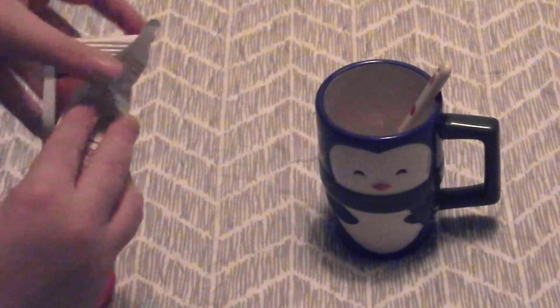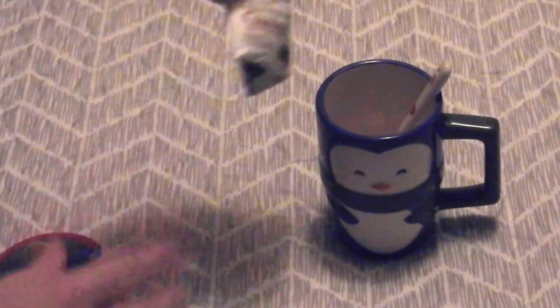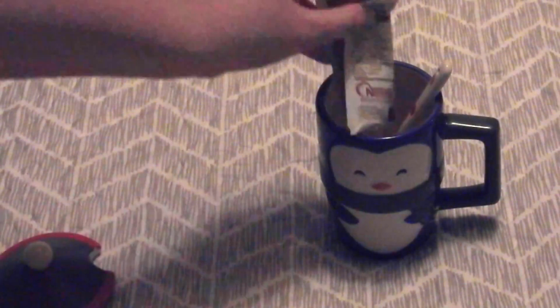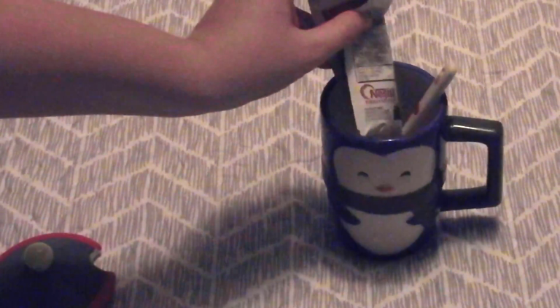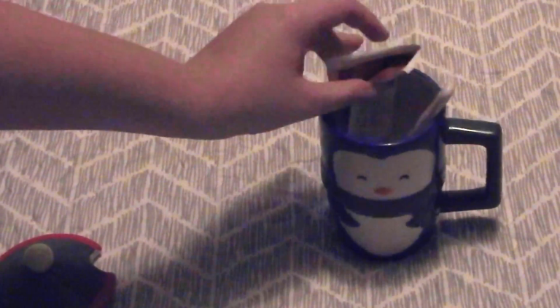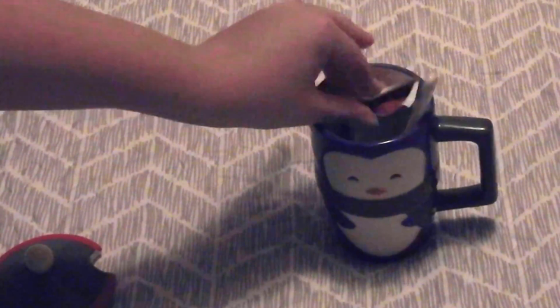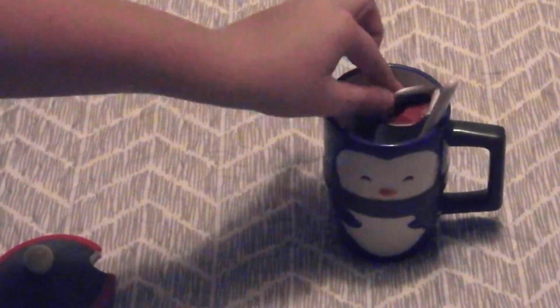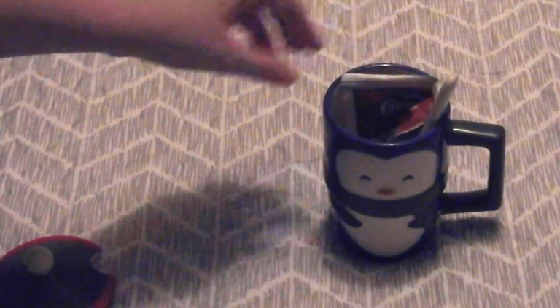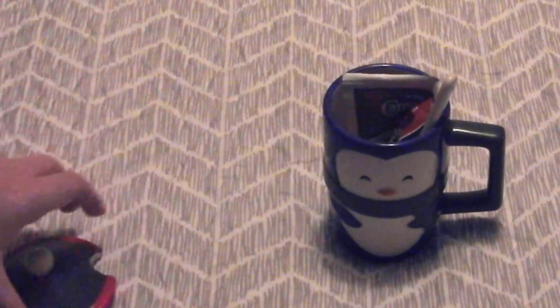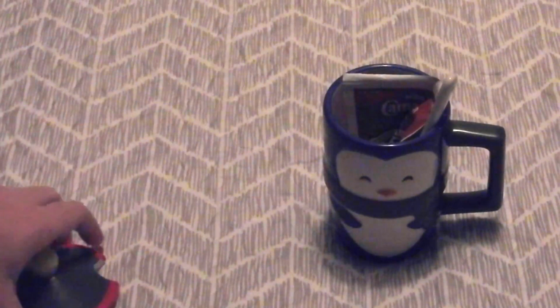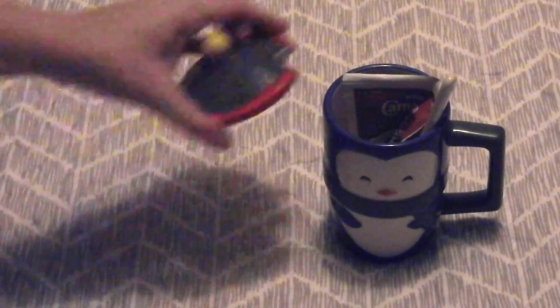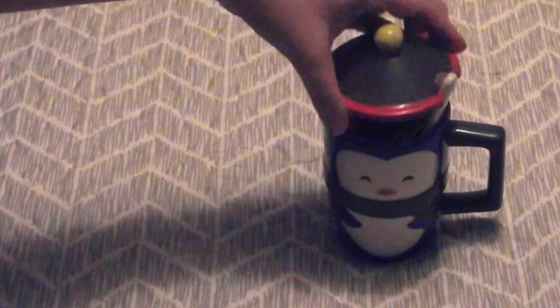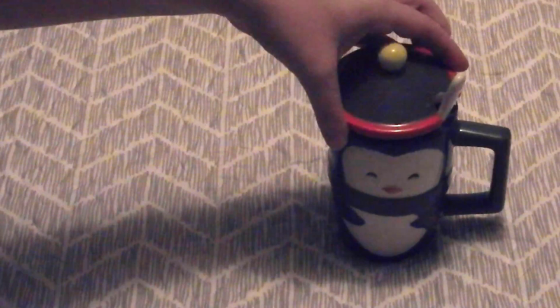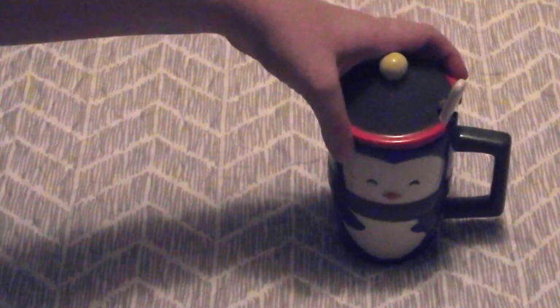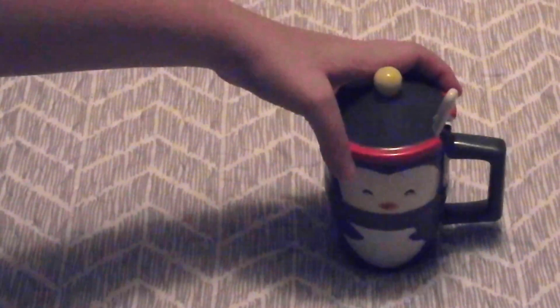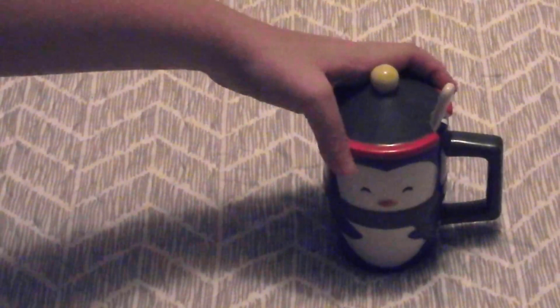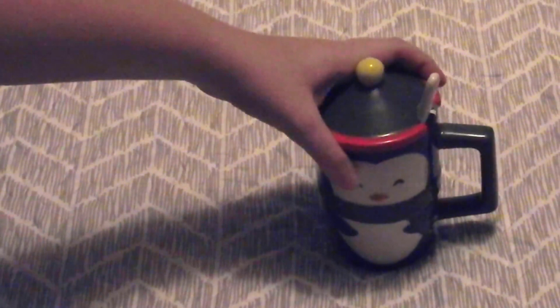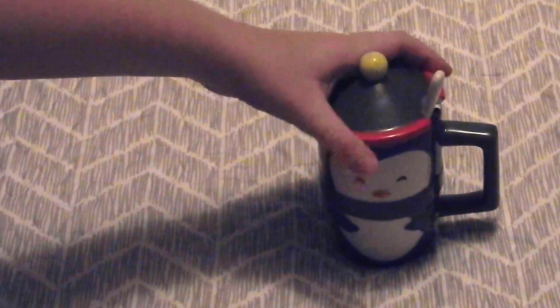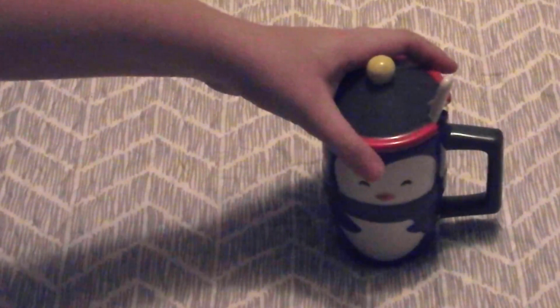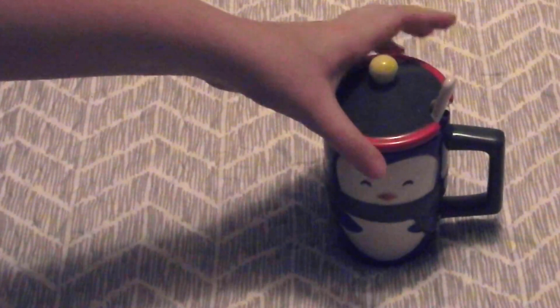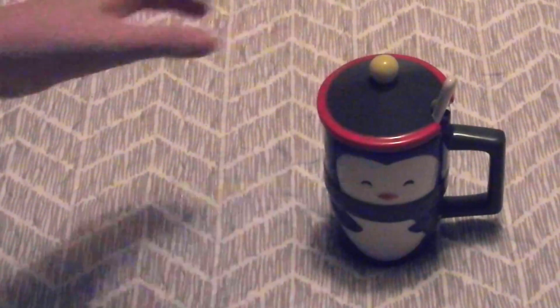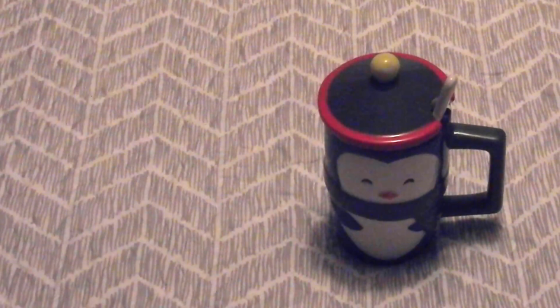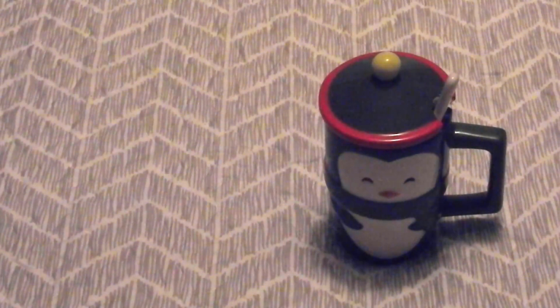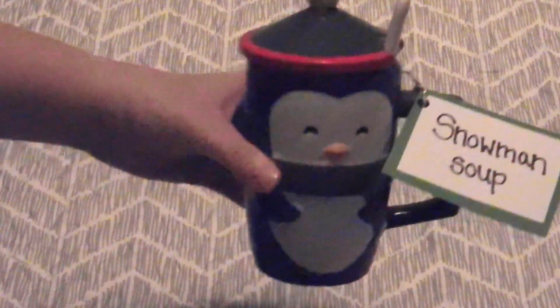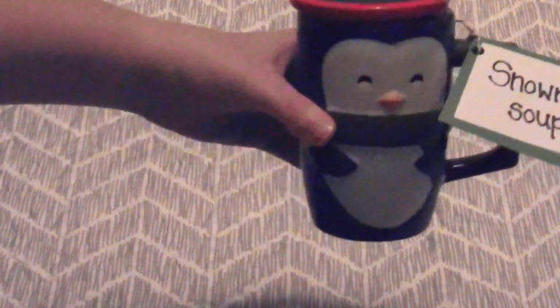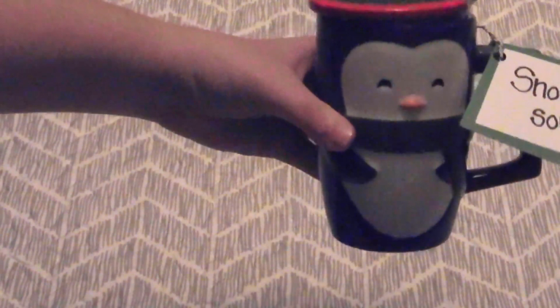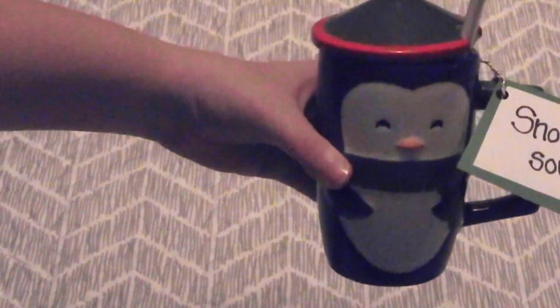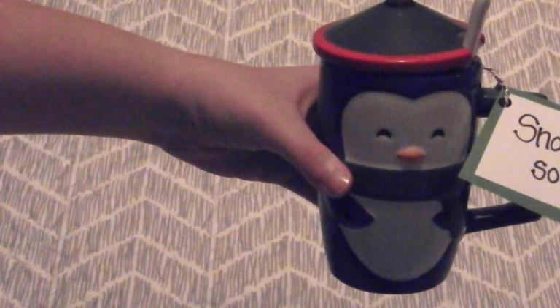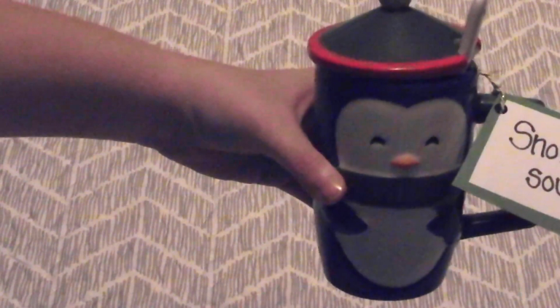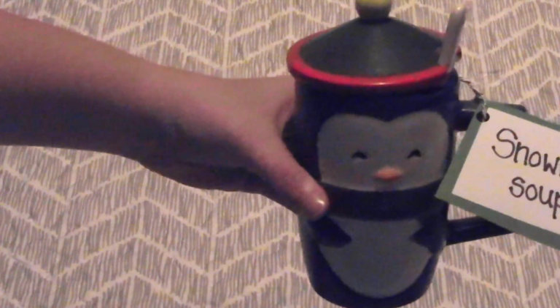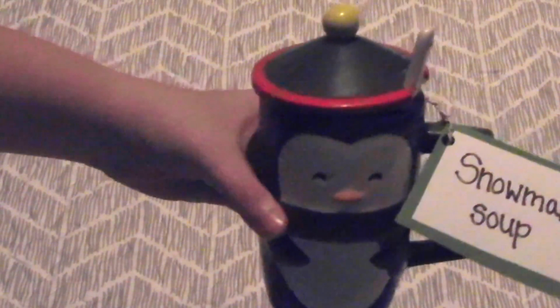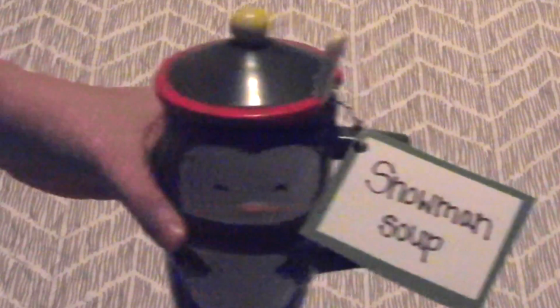You can also throw in marshmallows, or if they like coffee or tea instead, you can do that. Put the lid back on and then again just throw on a little tag and some ribbon, and there you go.